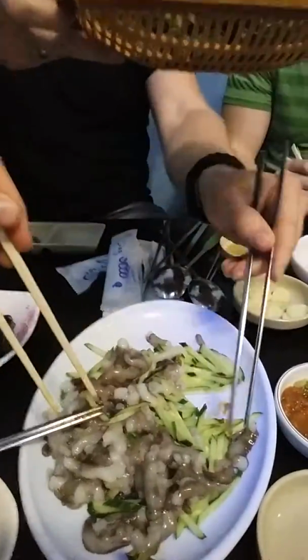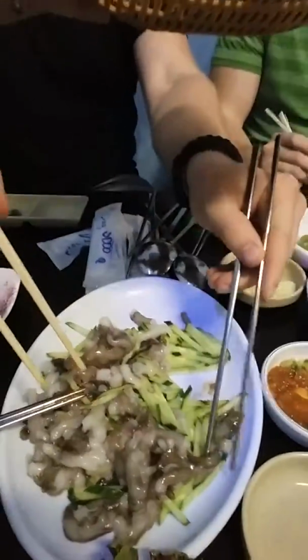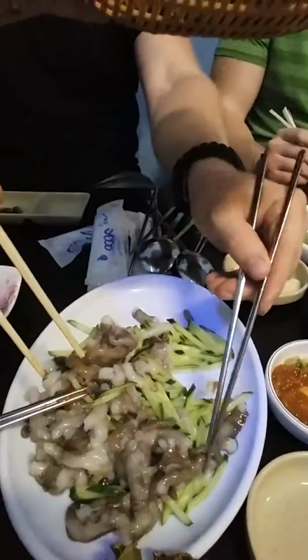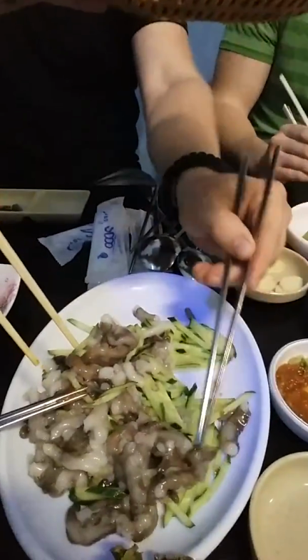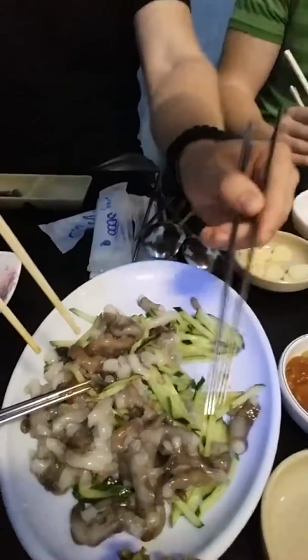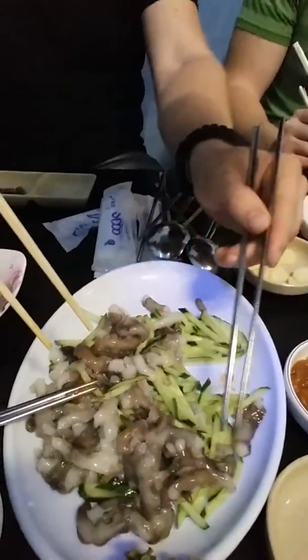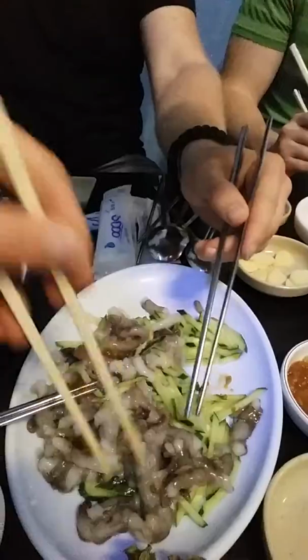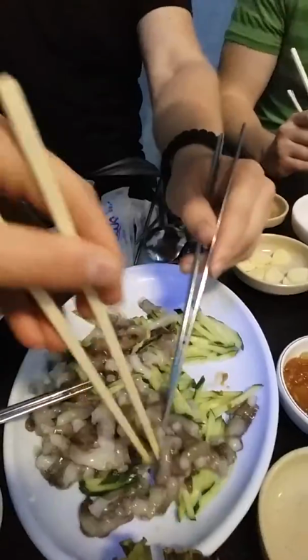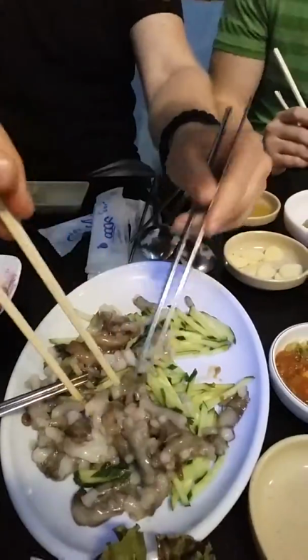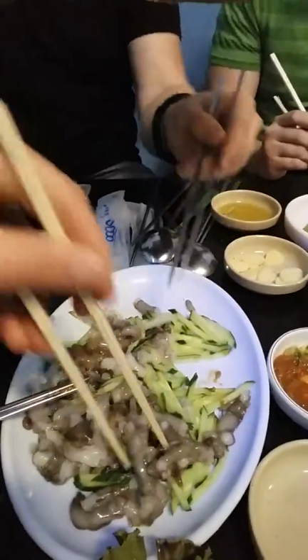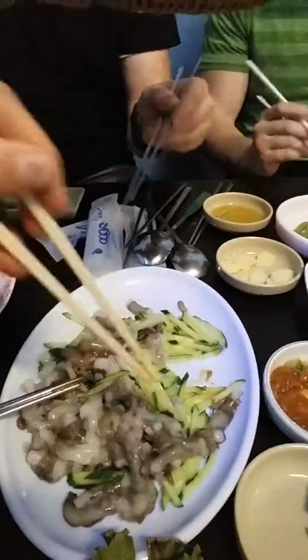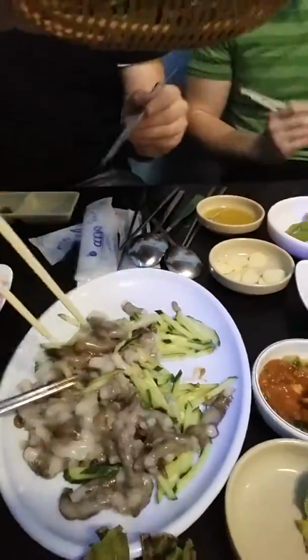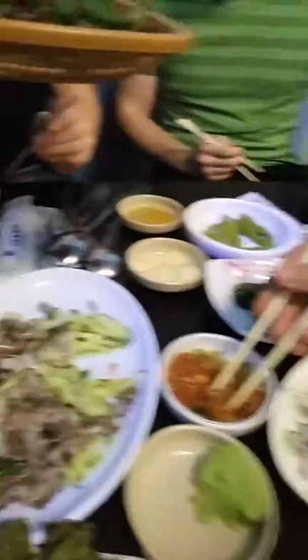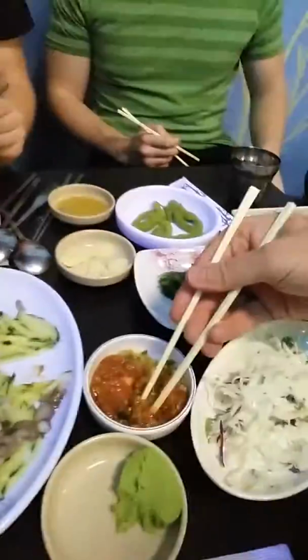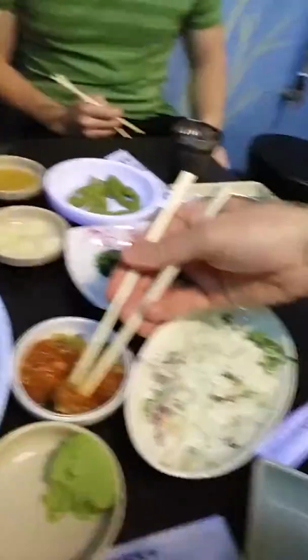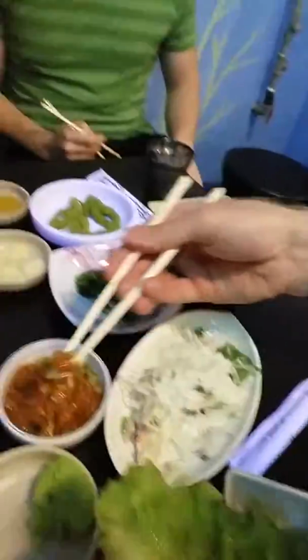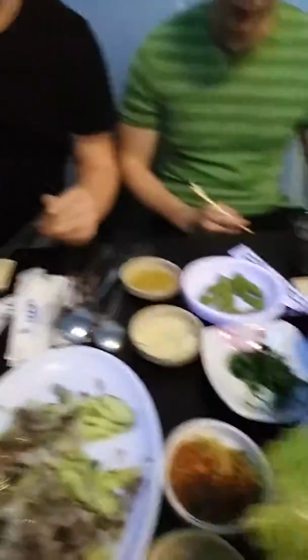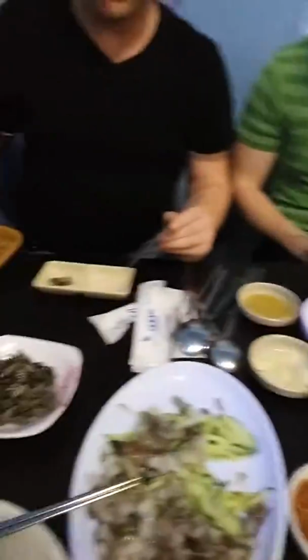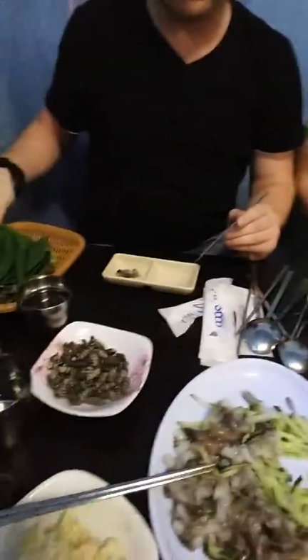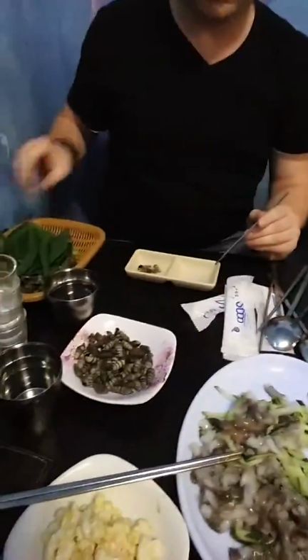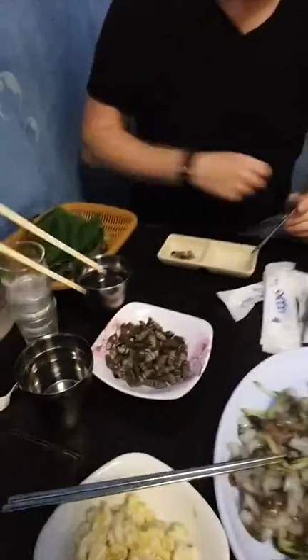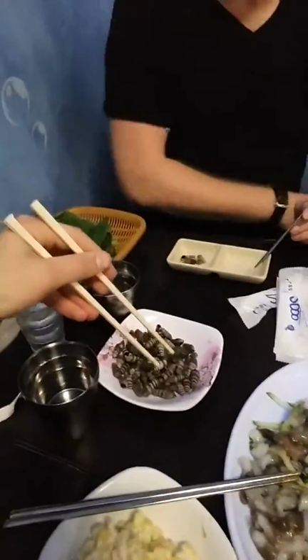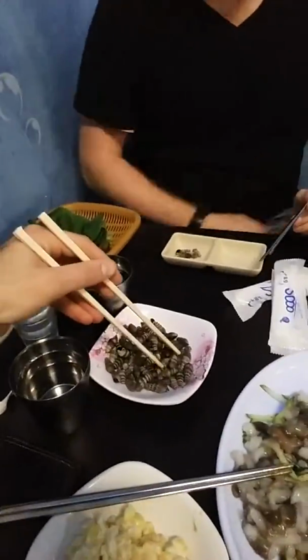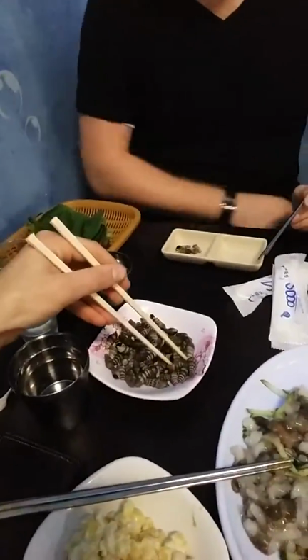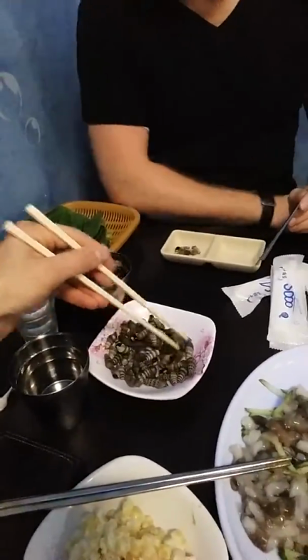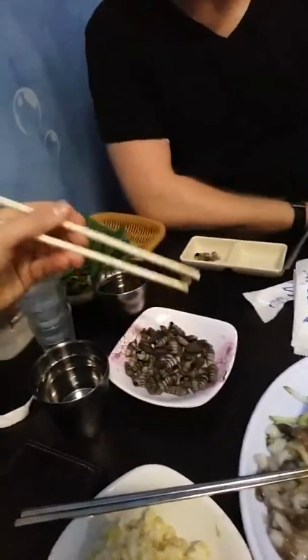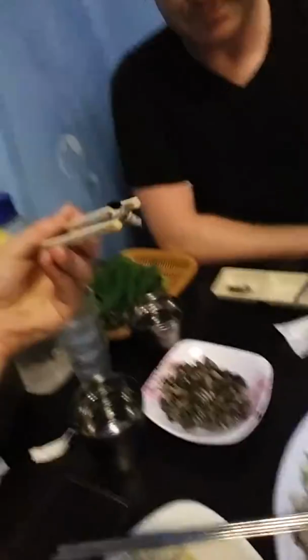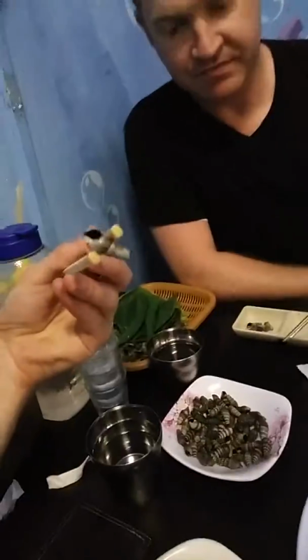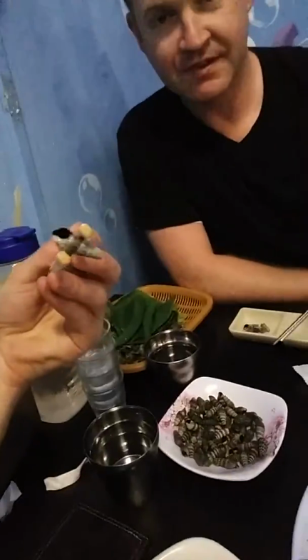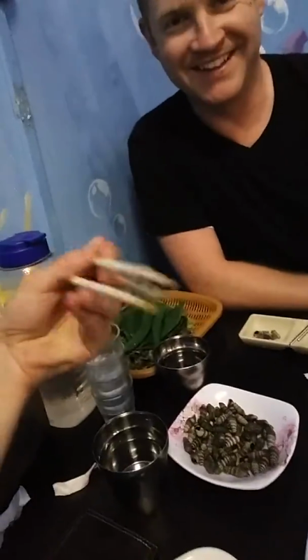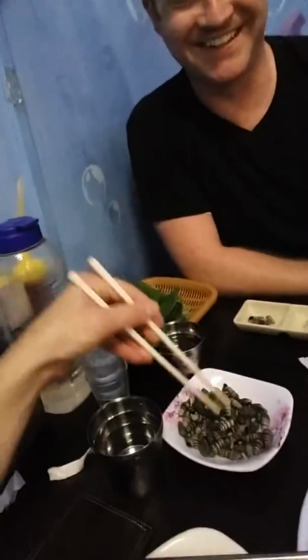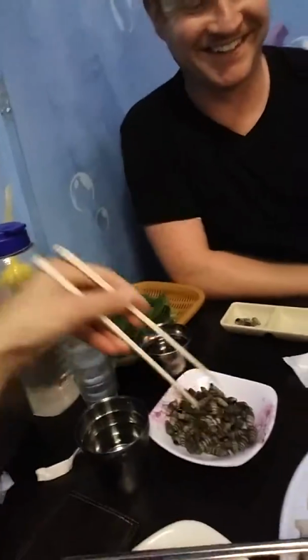It gets to start moving. I don't know if you can see that real well. Poke it. Various toppings. It's really good. These are like little snails that you can suck out — they're kind of yummy.